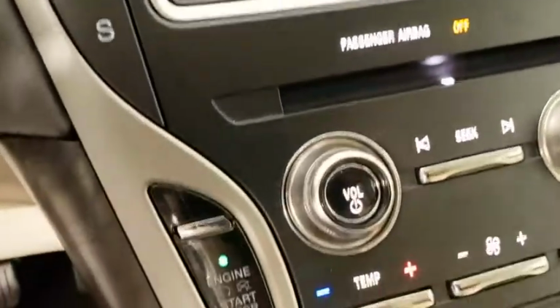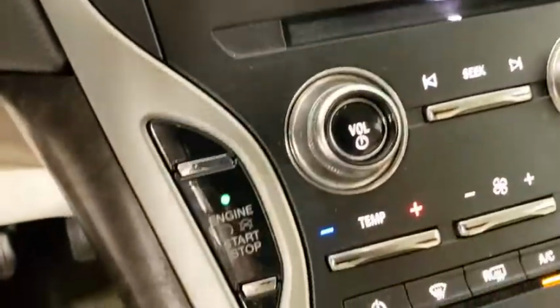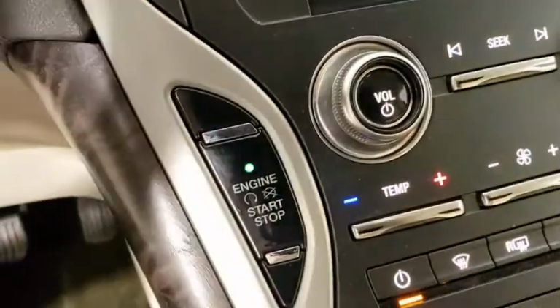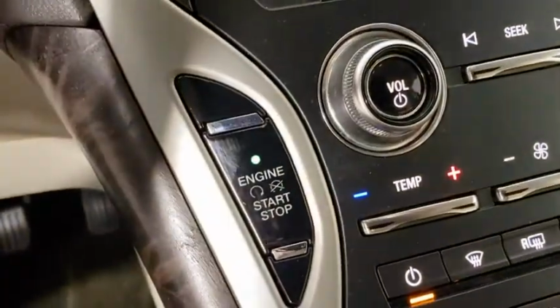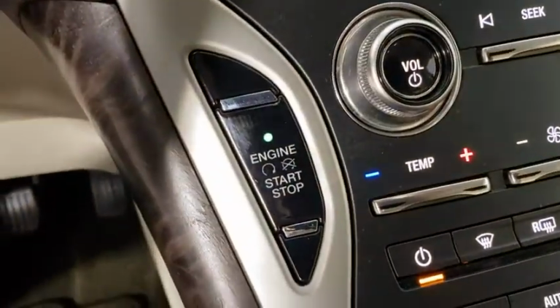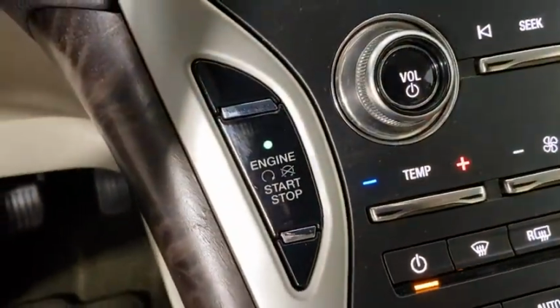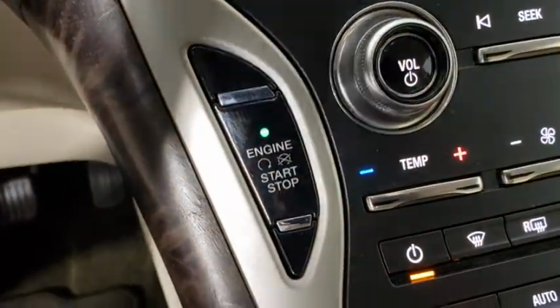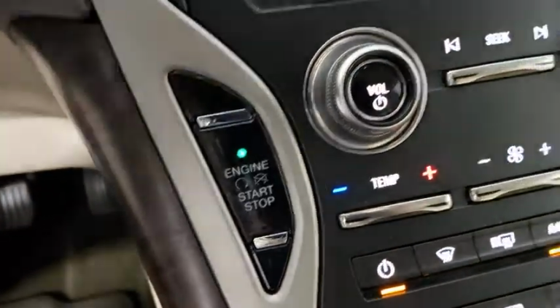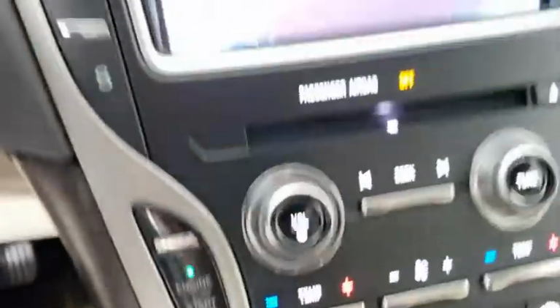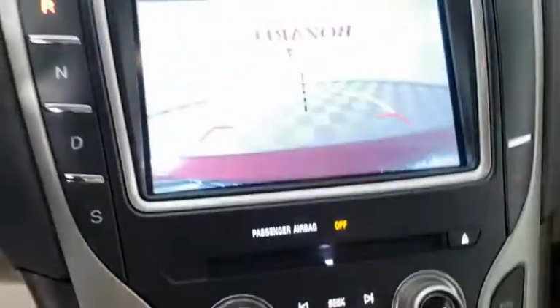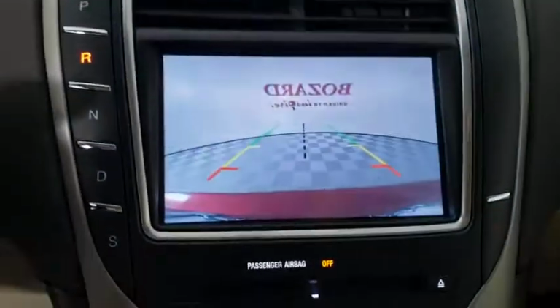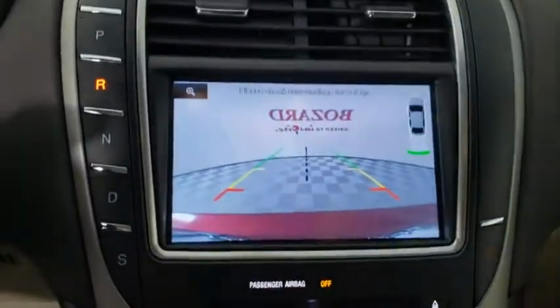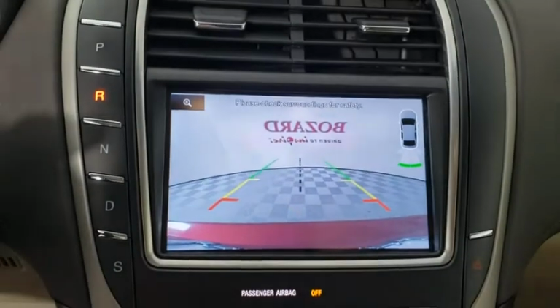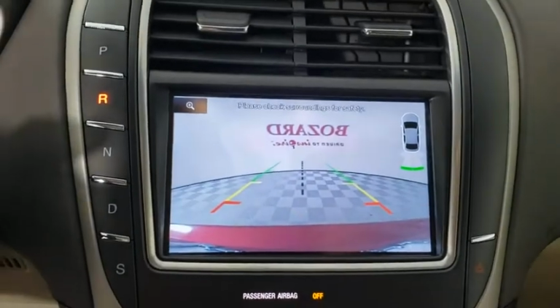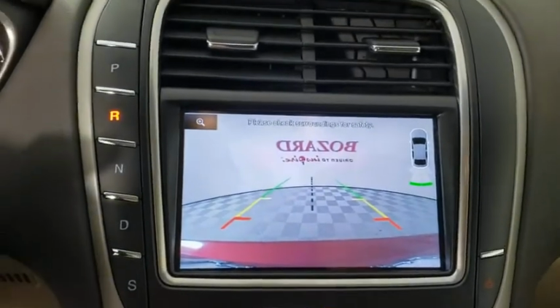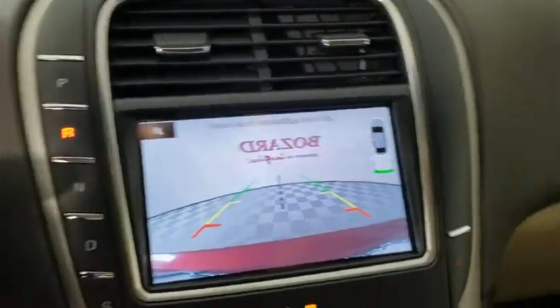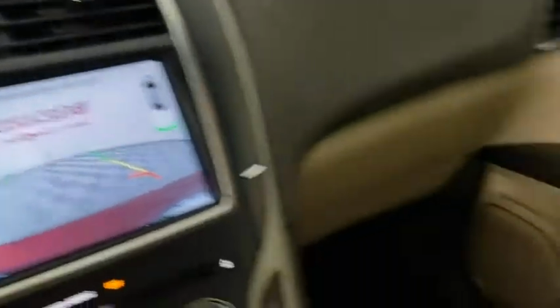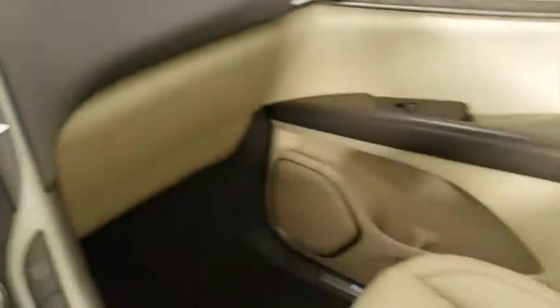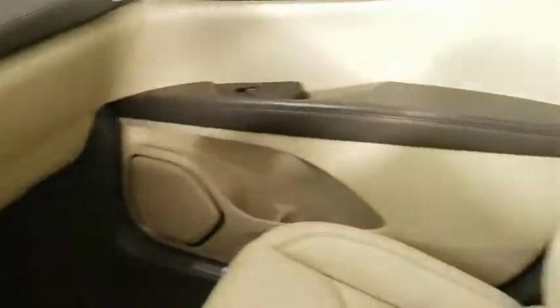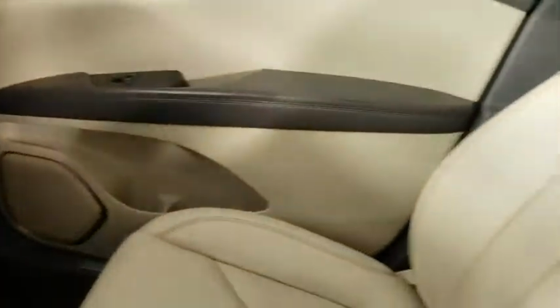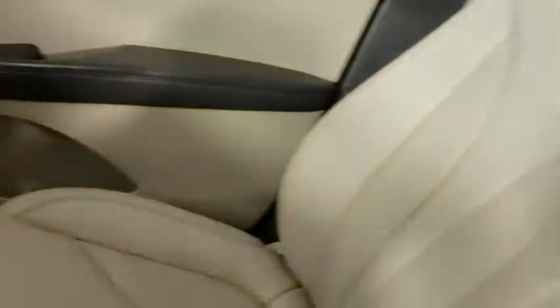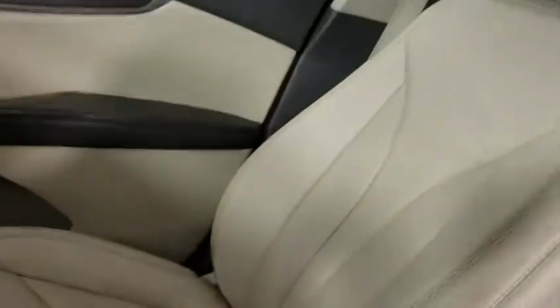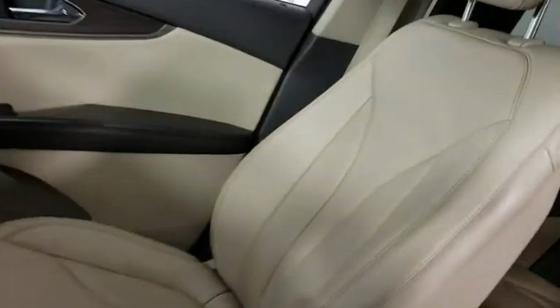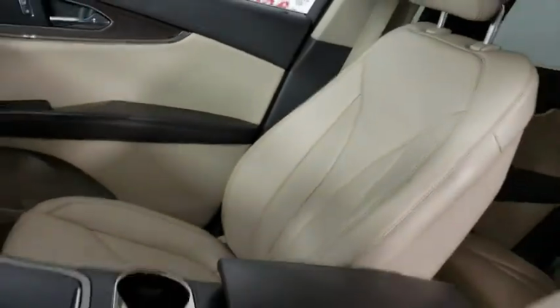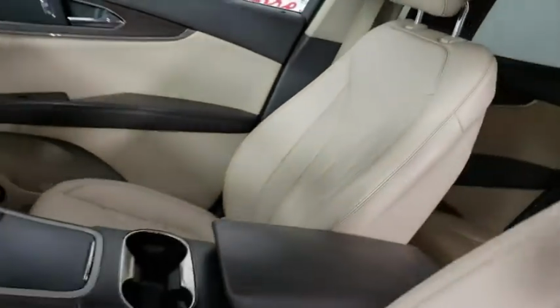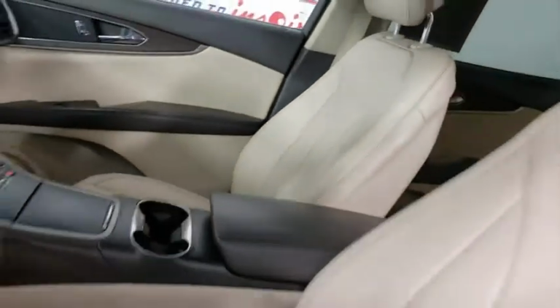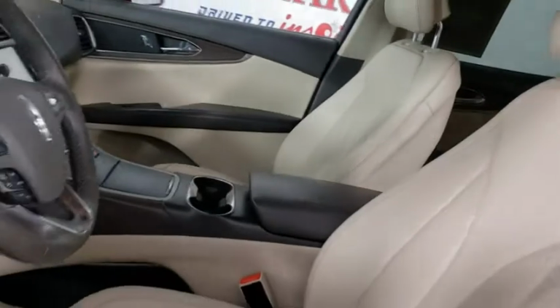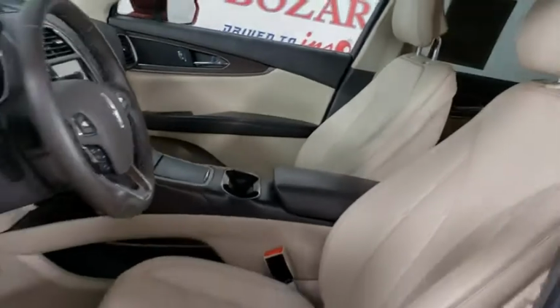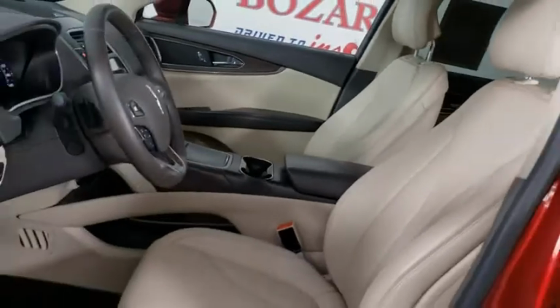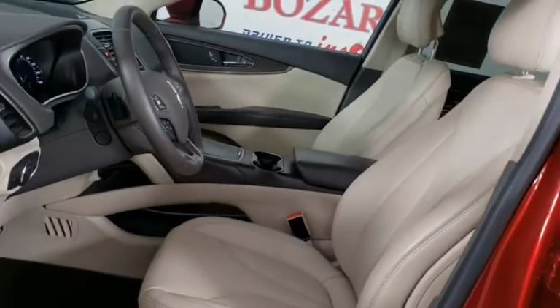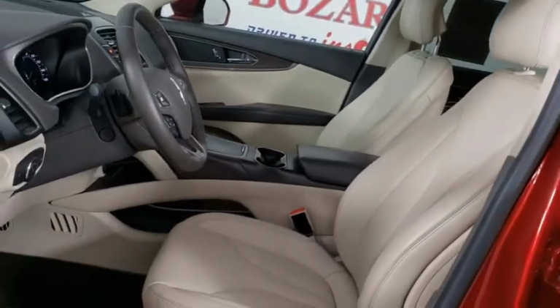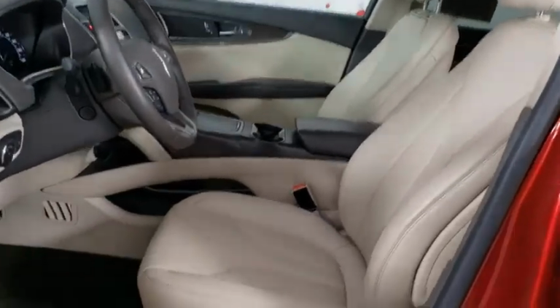Rear window defroster, heated front seats, compass, power windows, trip computer, security system, AM FM CD player with six speakers, fog lights, electronic stability control, remote keyless entry.